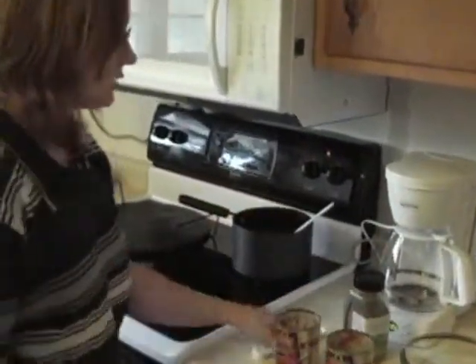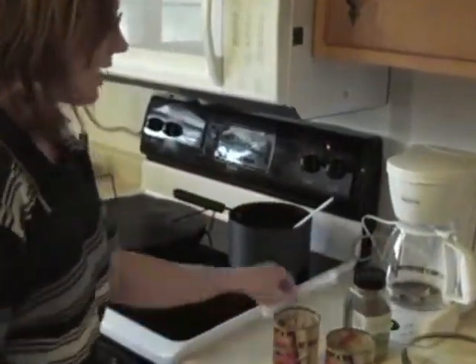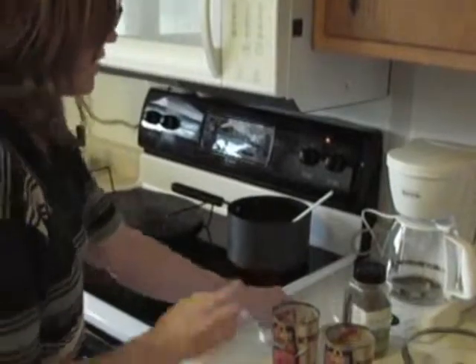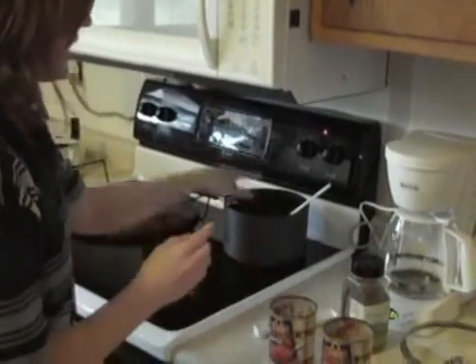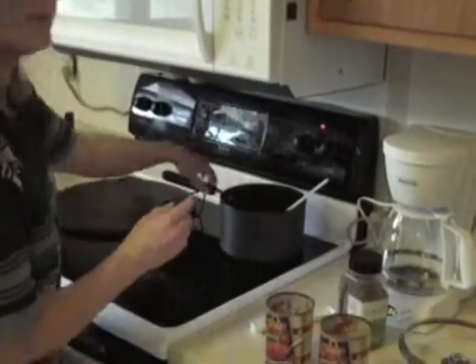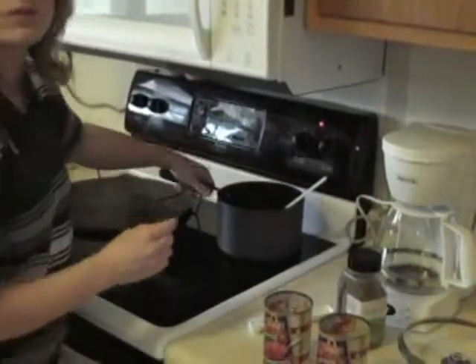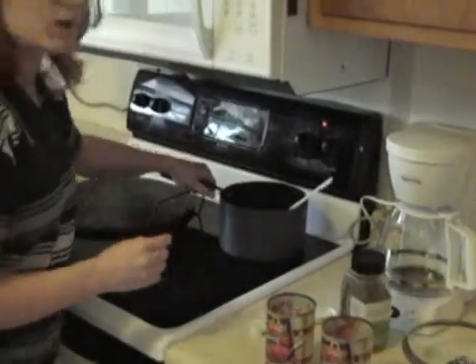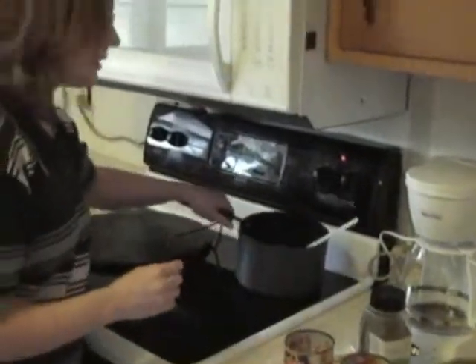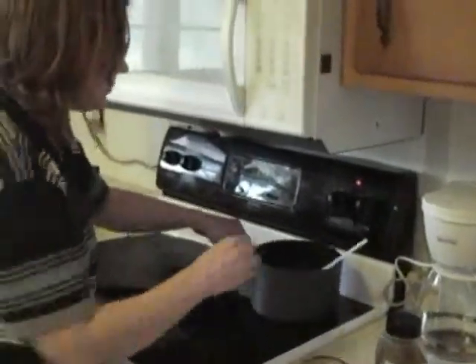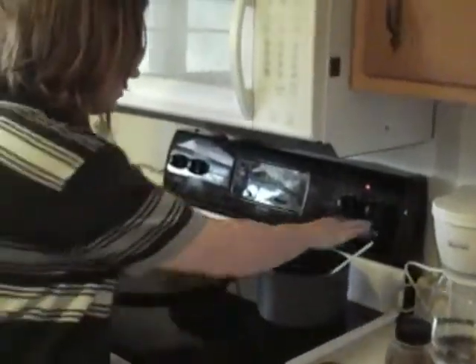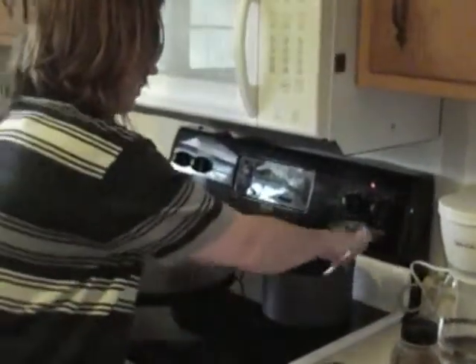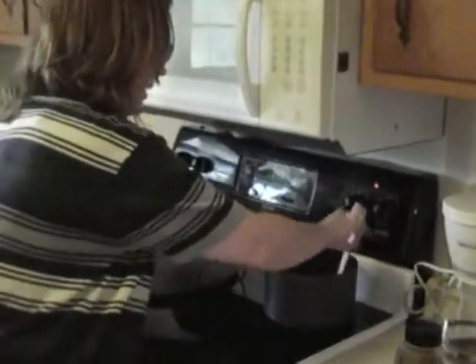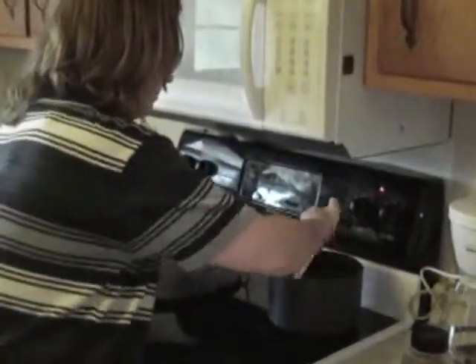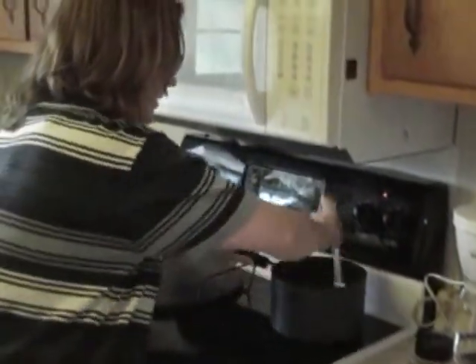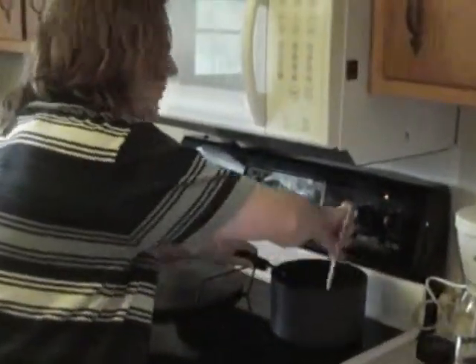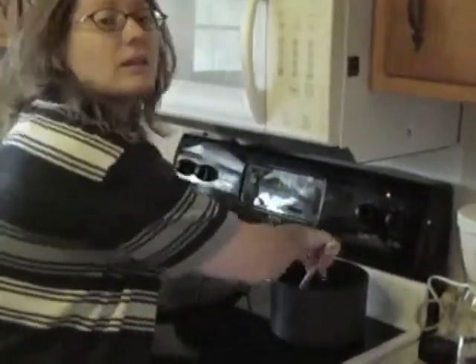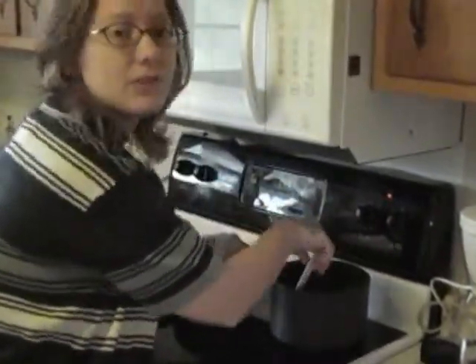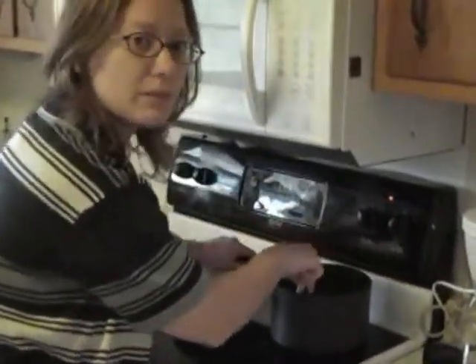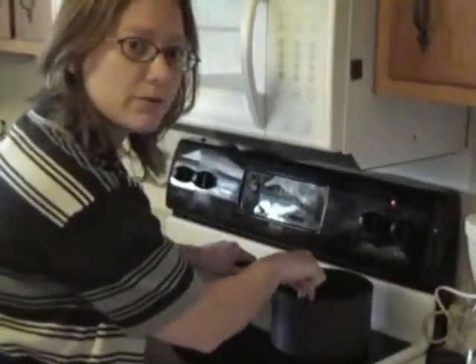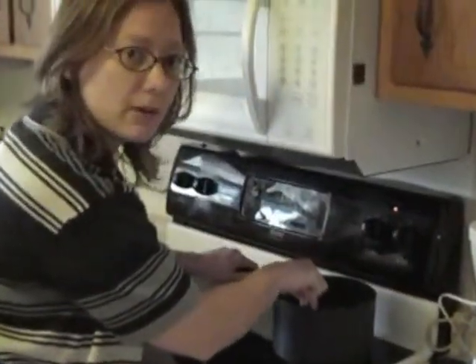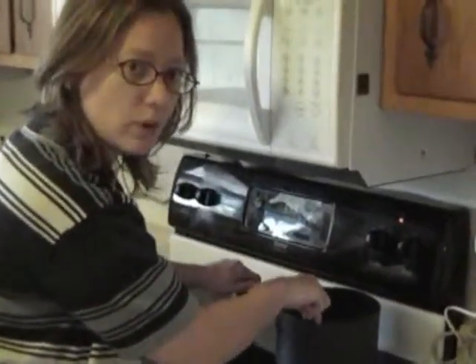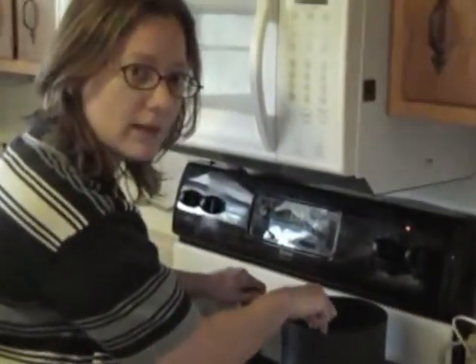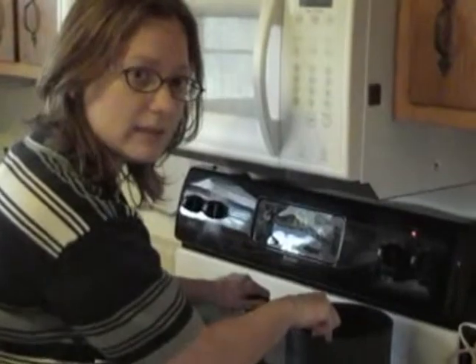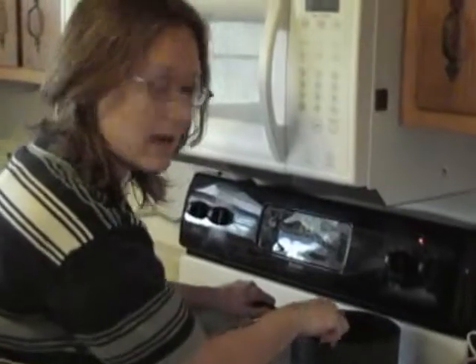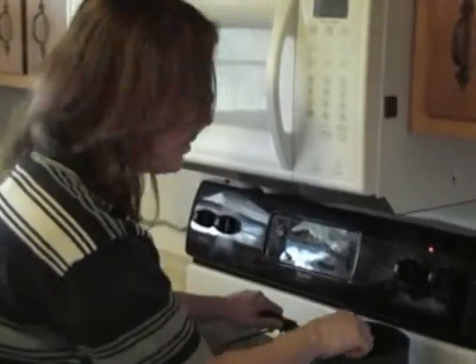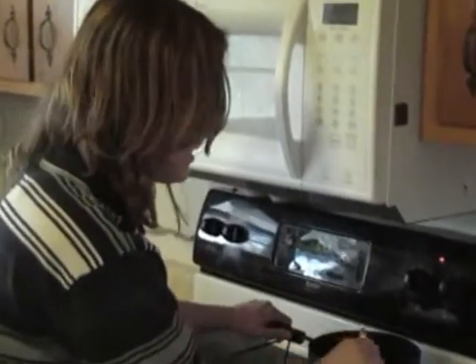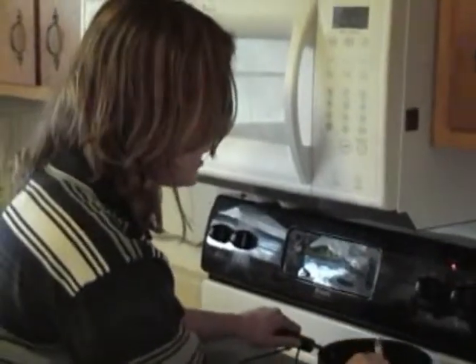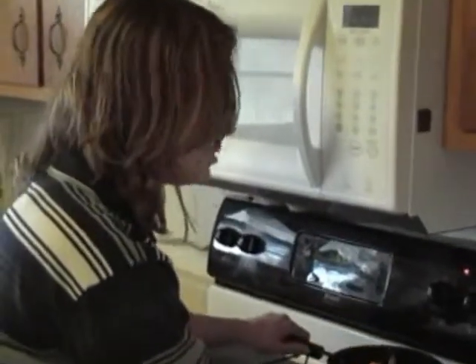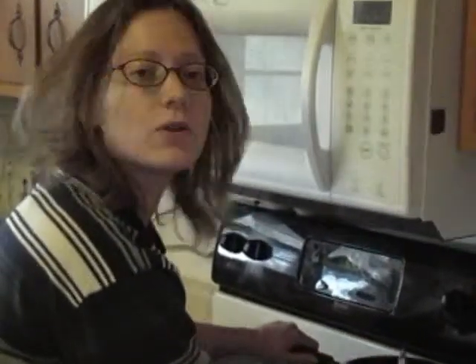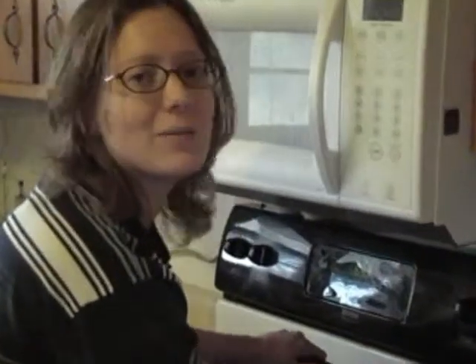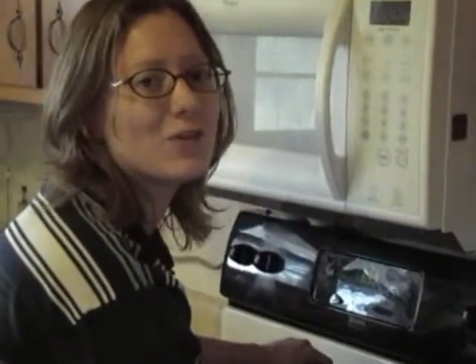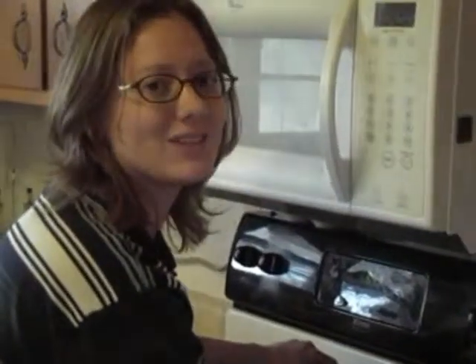I've already added one tablespoon to my pot and I'm going to let this simmer for about 20 minutes, and I will come back and show you how to make the crust.